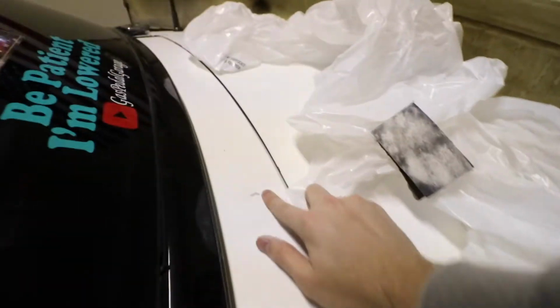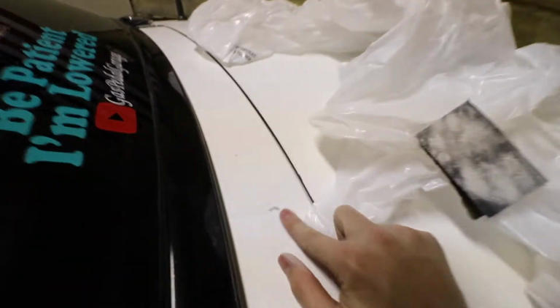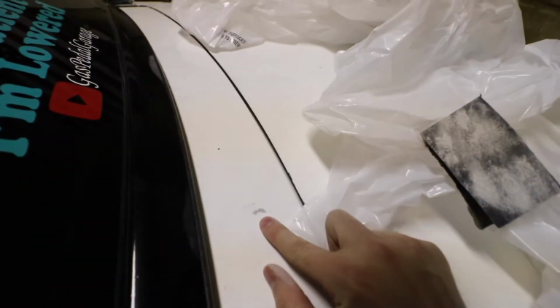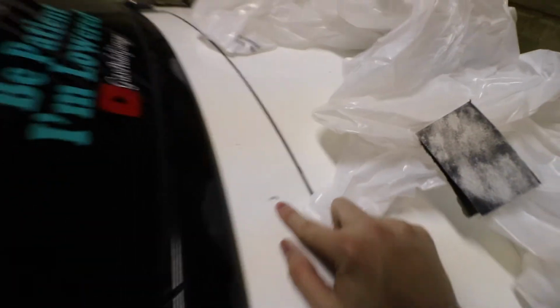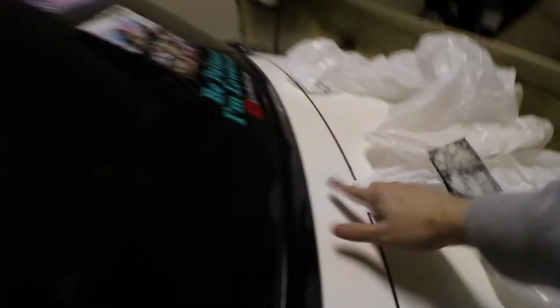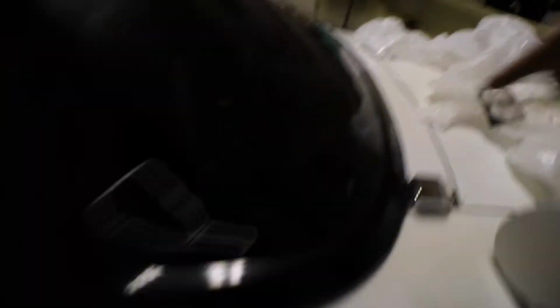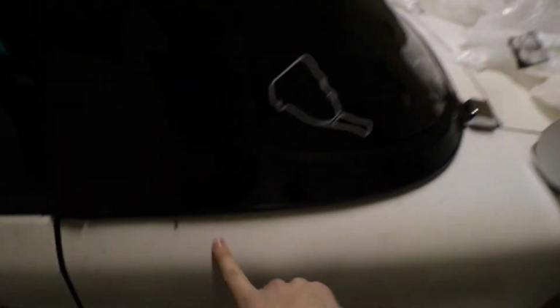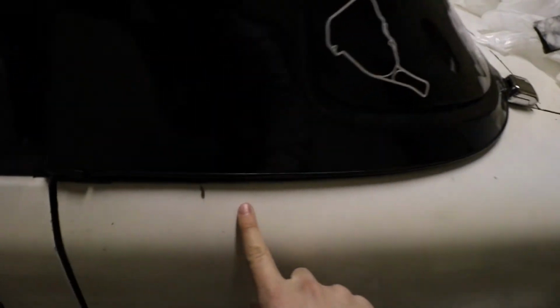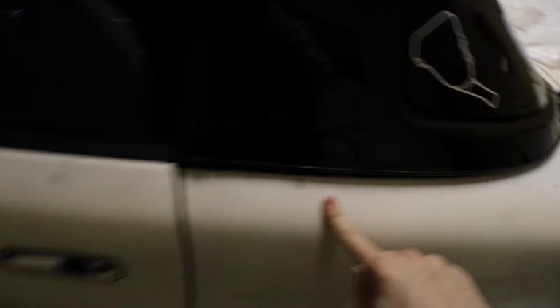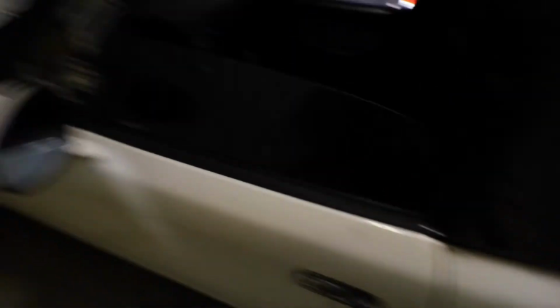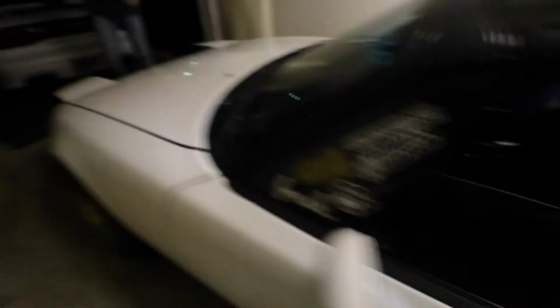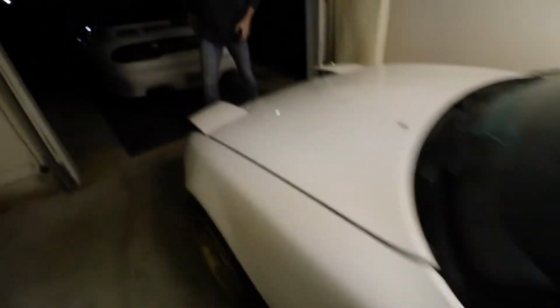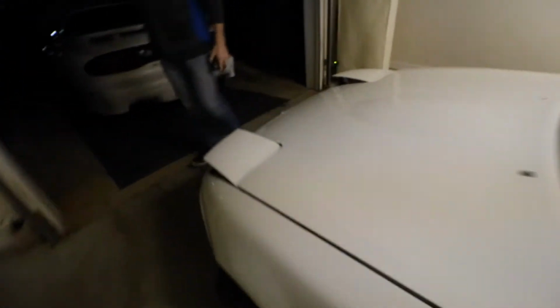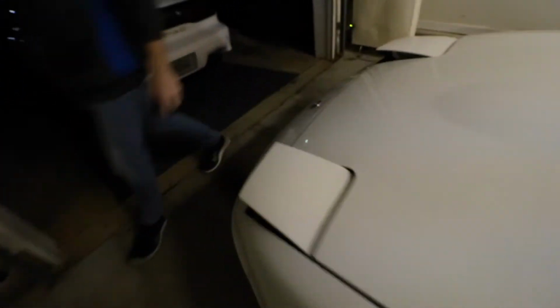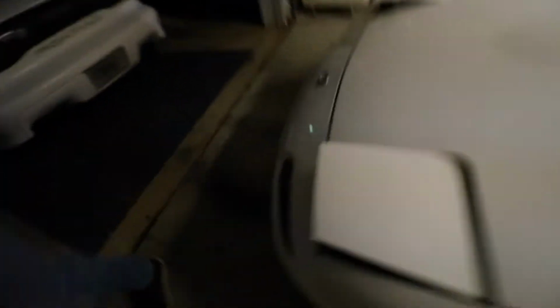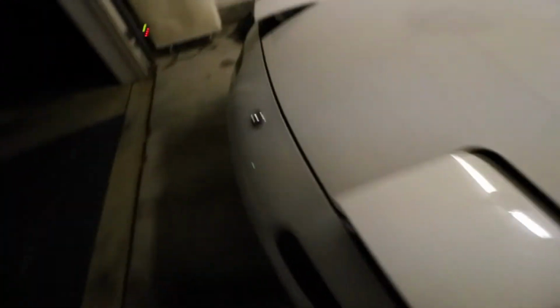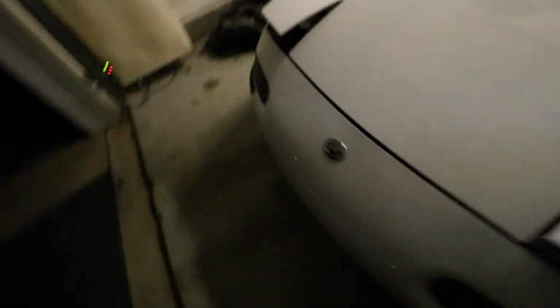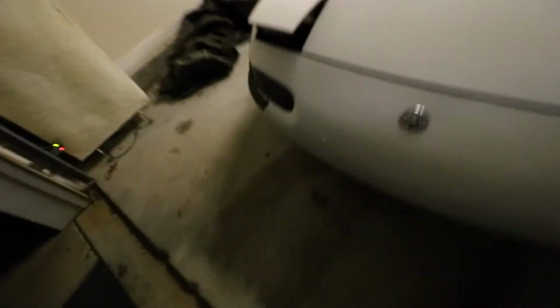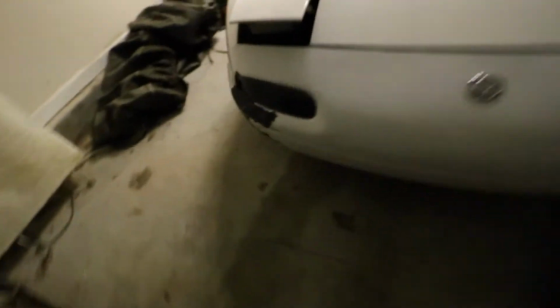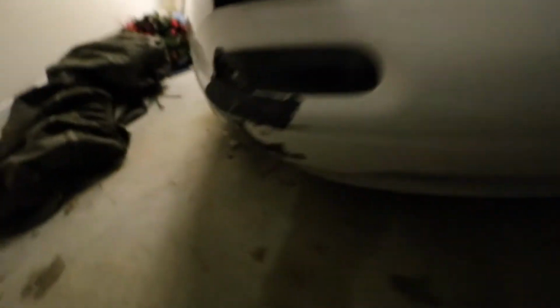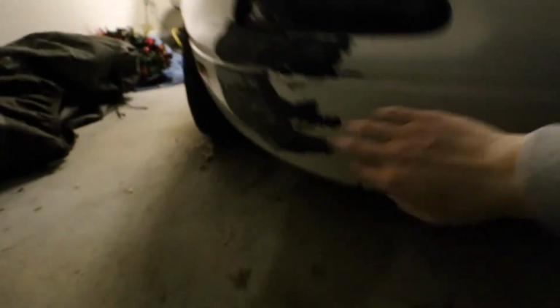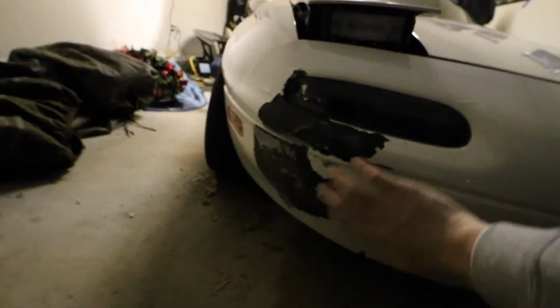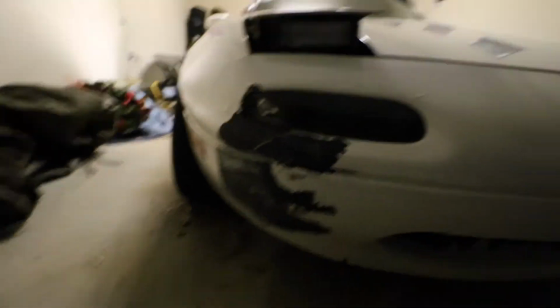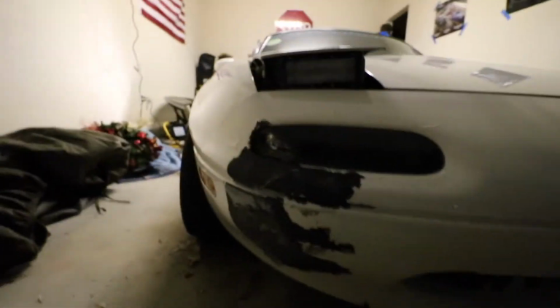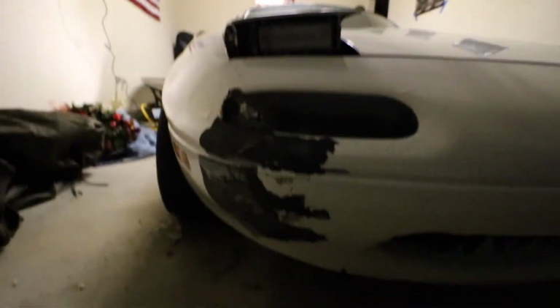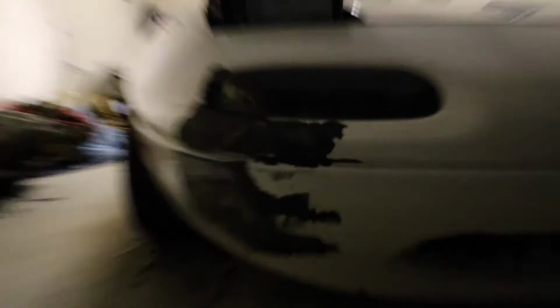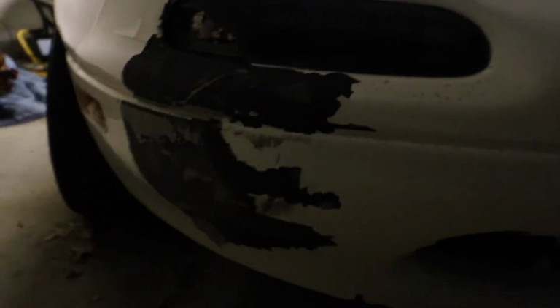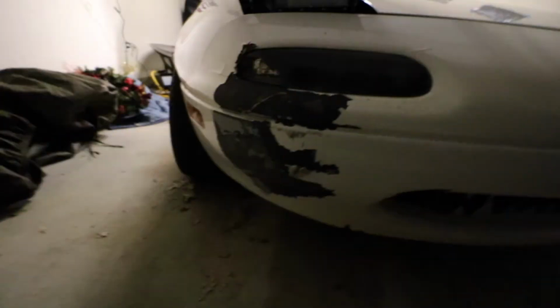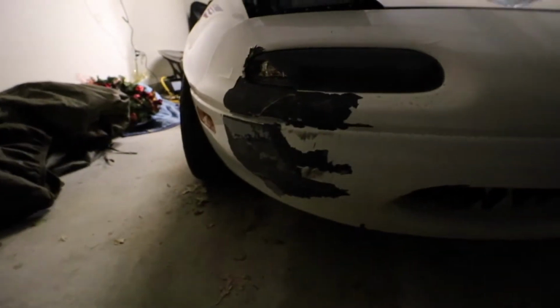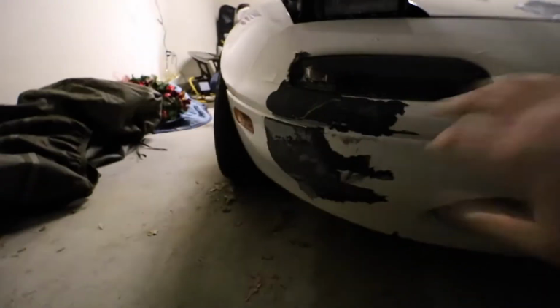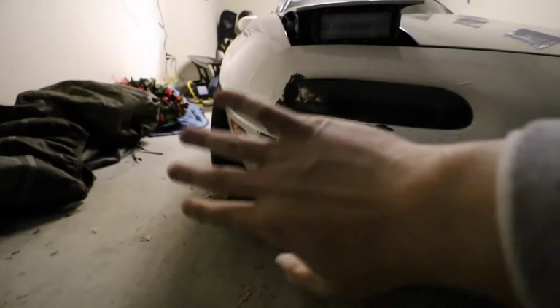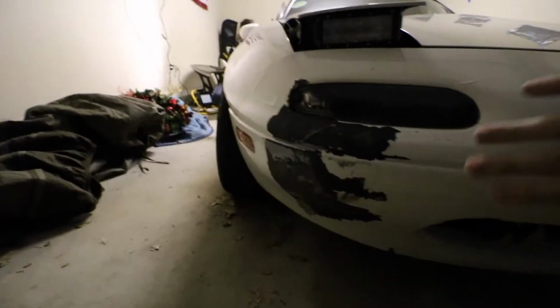Got a mark right here that I'm working on. Just little marks all around the car — it's a big job. This is going to be the front bumper because we had the wreck, so we have to sand that all down.